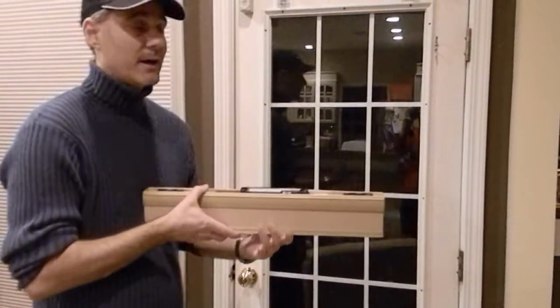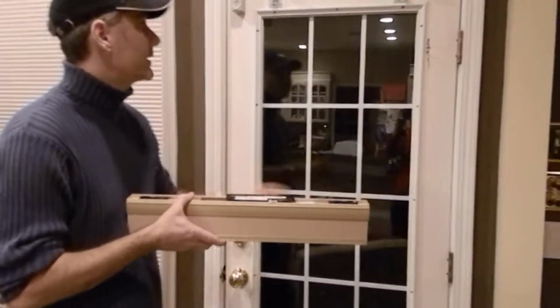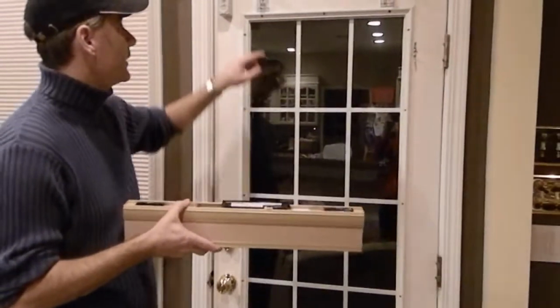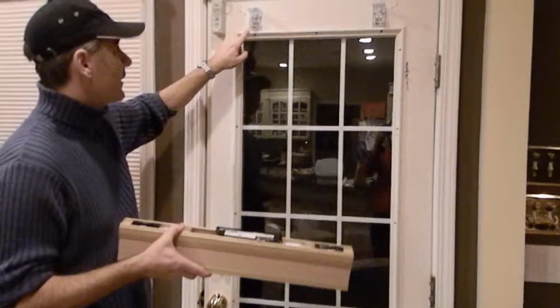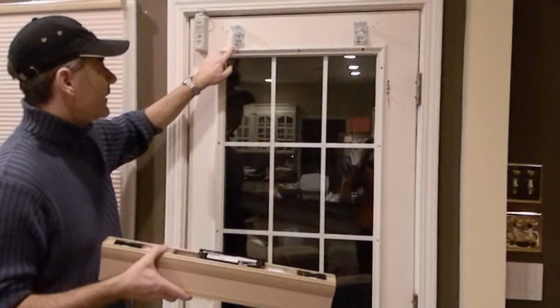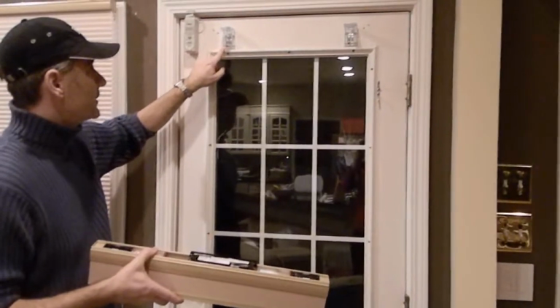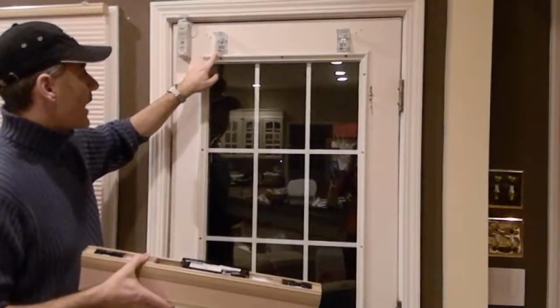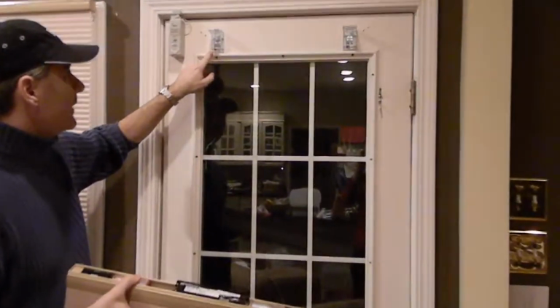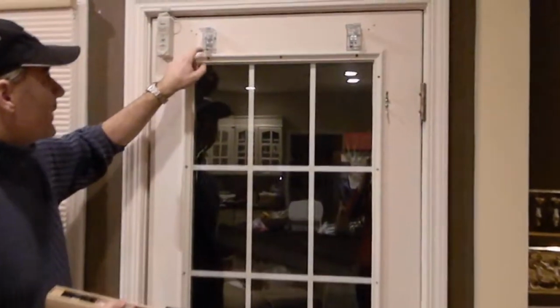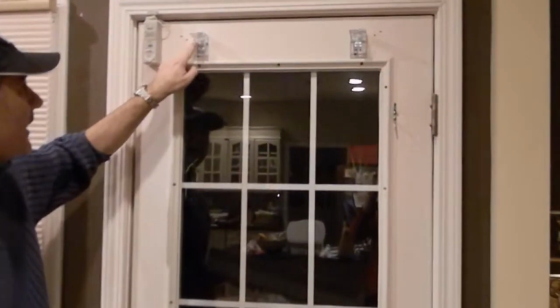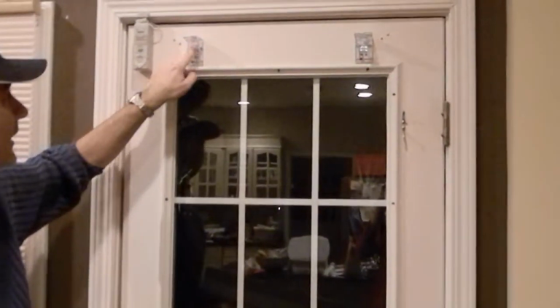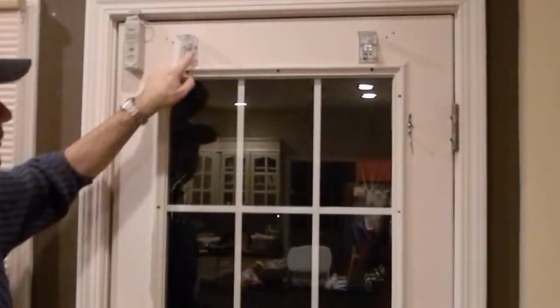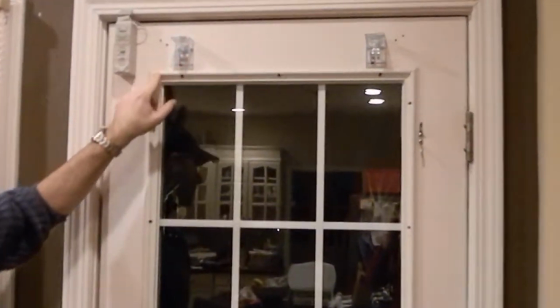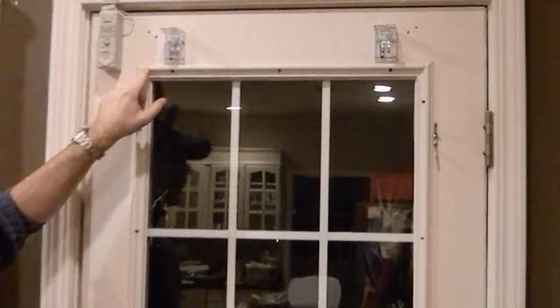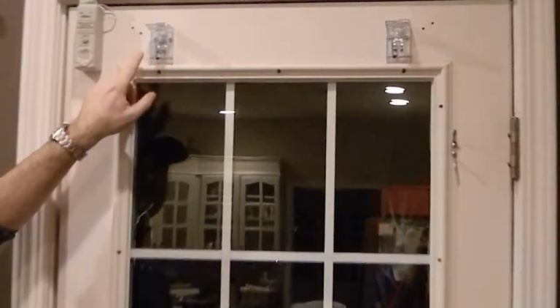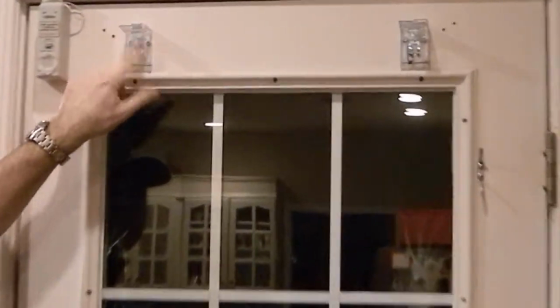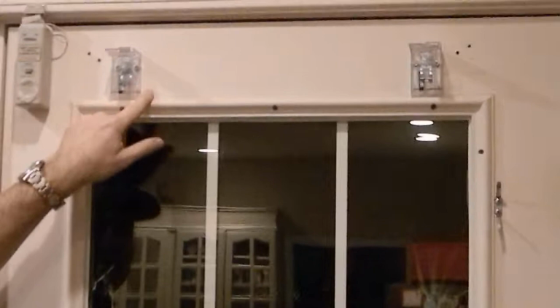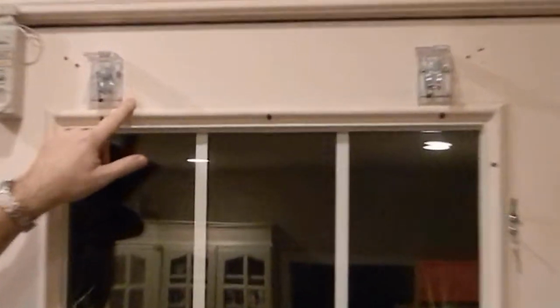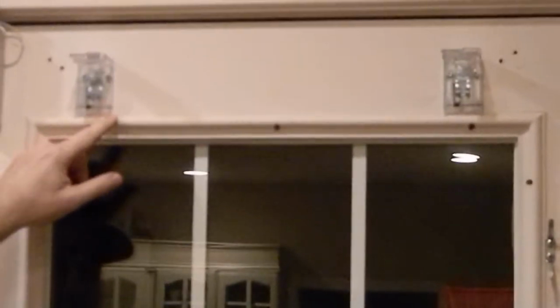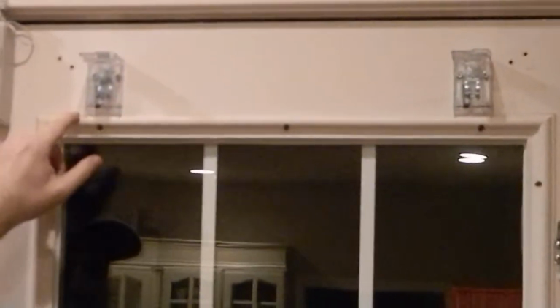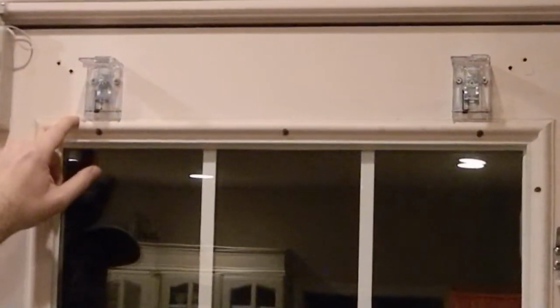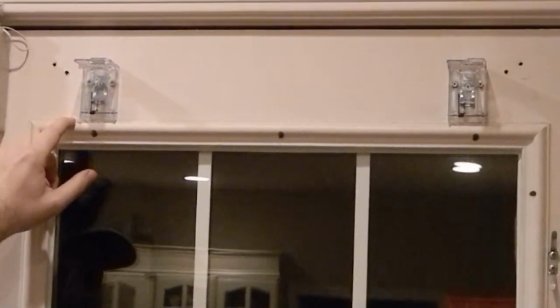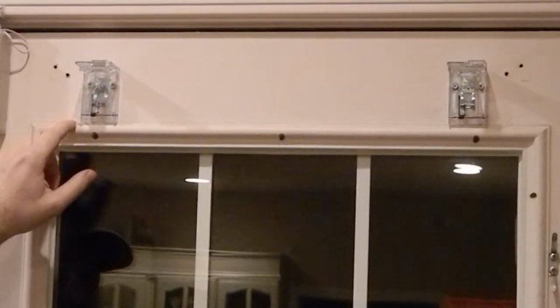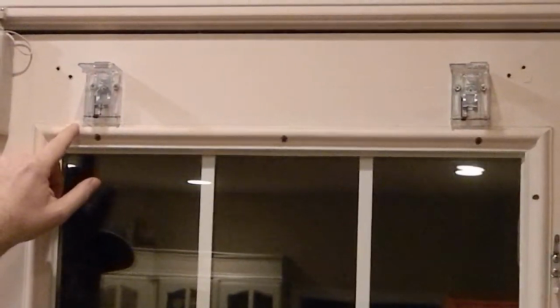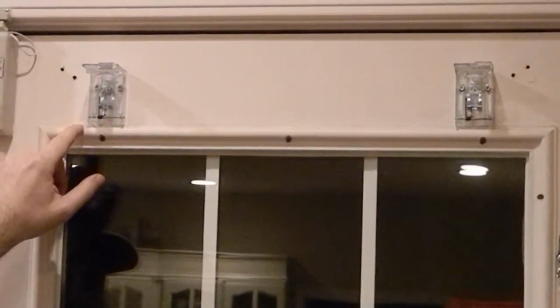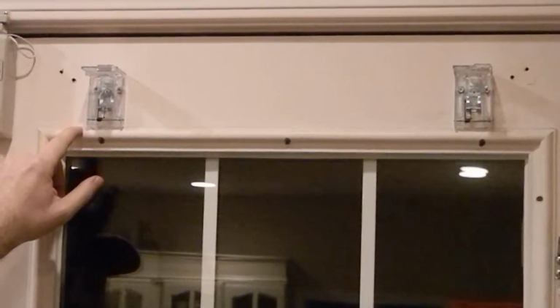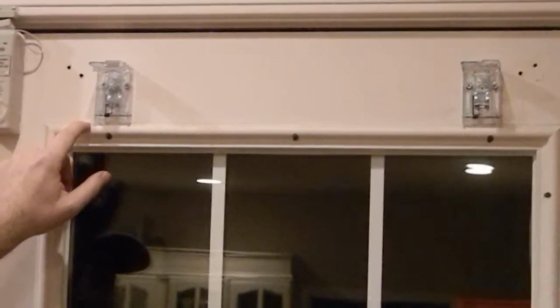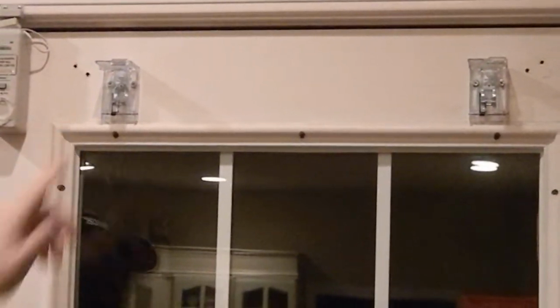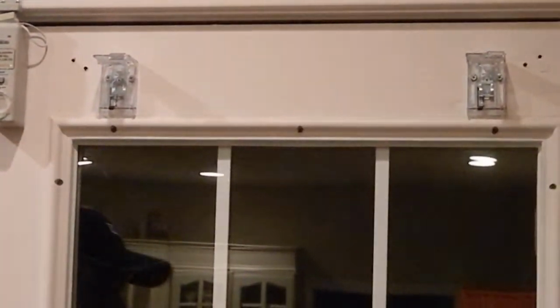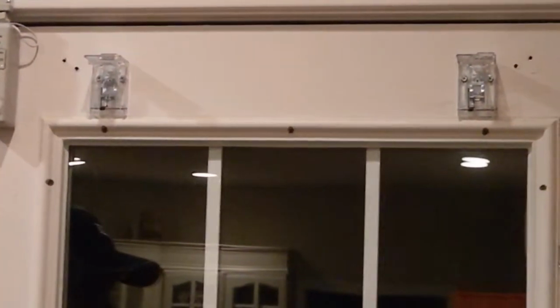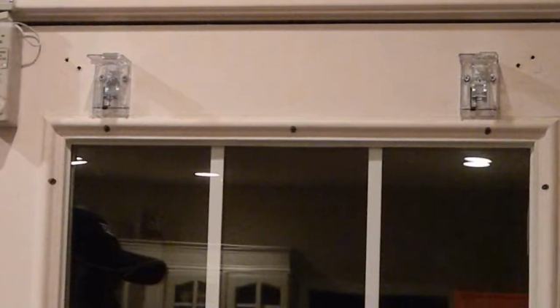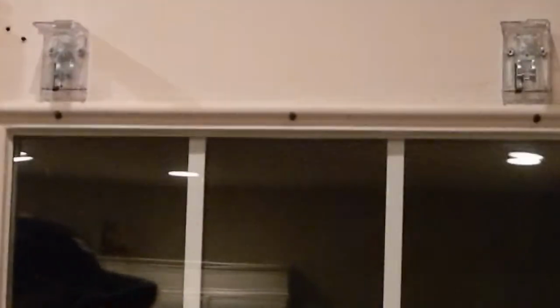You can see up here — this is the bracket and it screws in with just two screws per bracket. Once you have it leveled, it's ready to install.